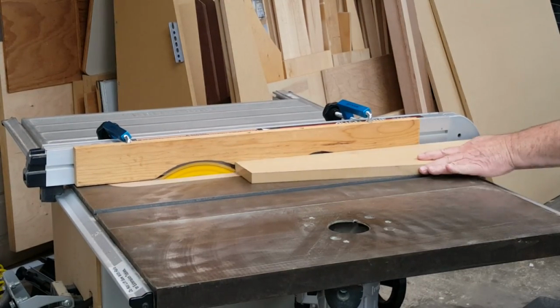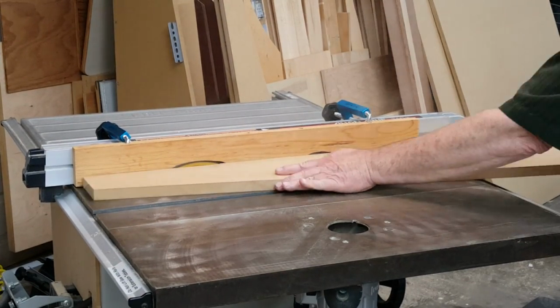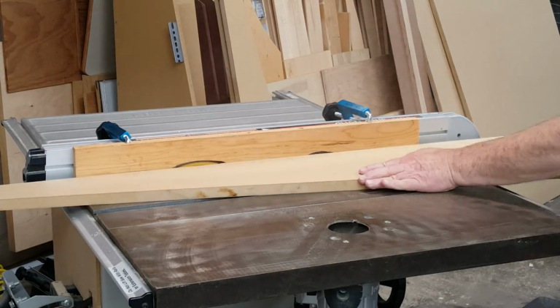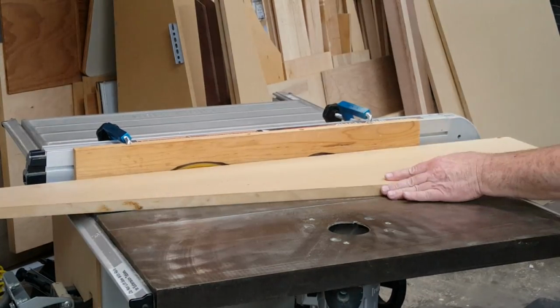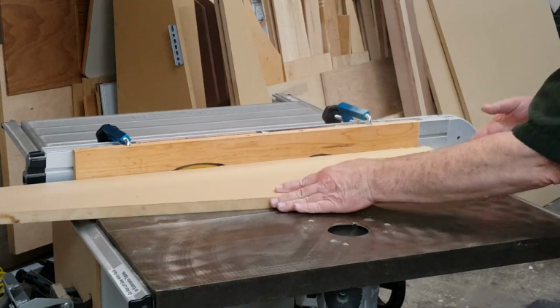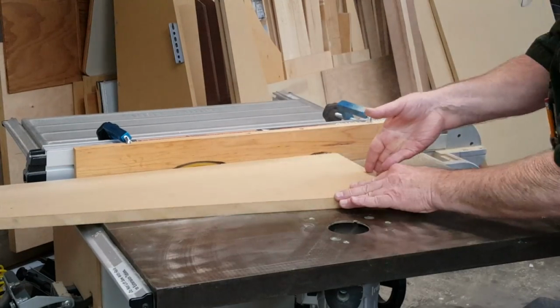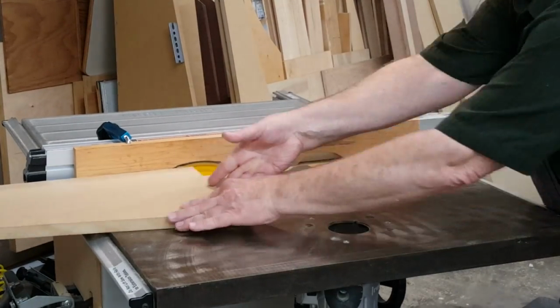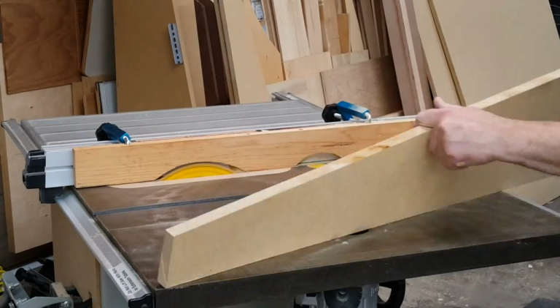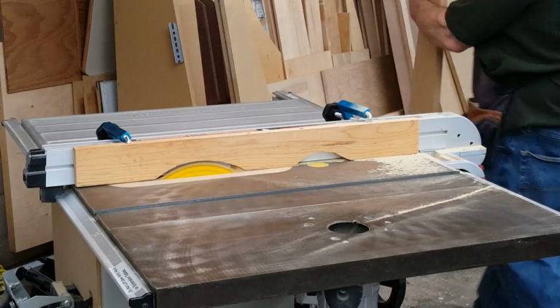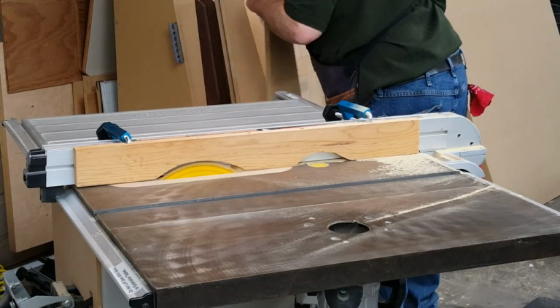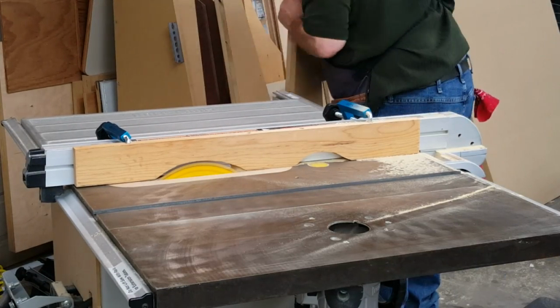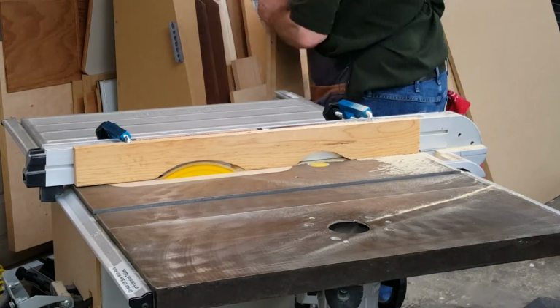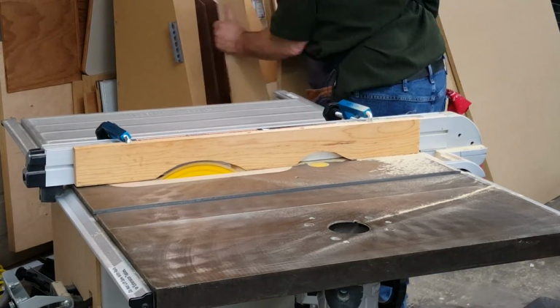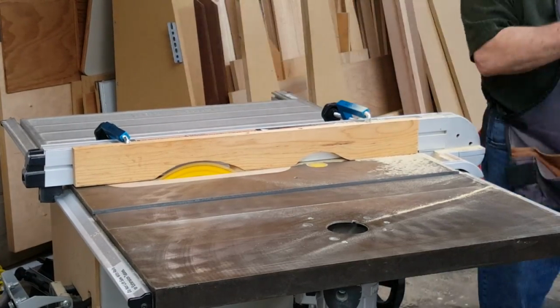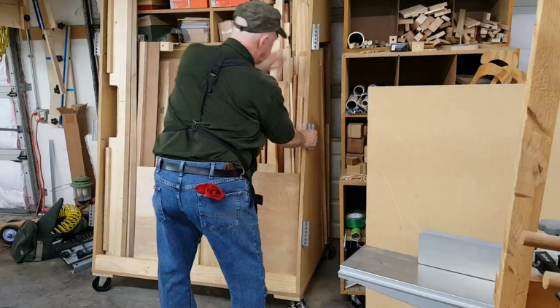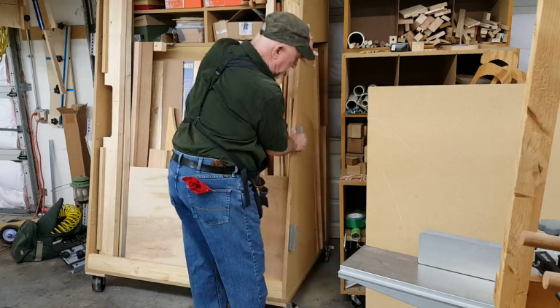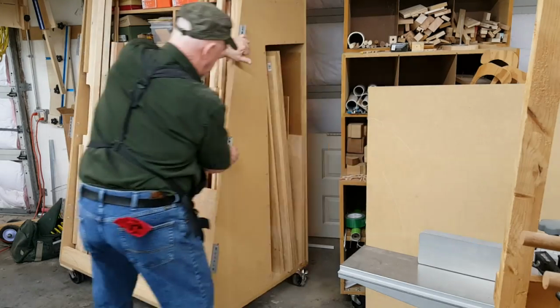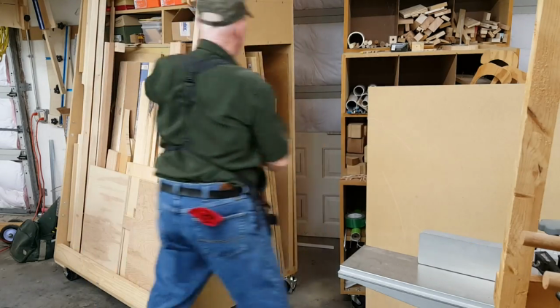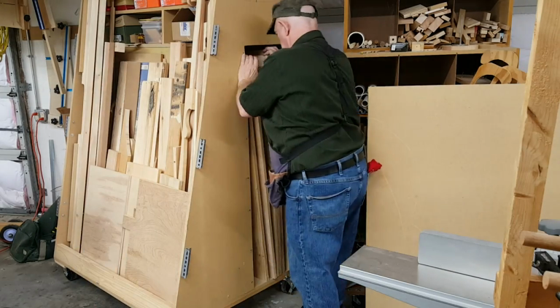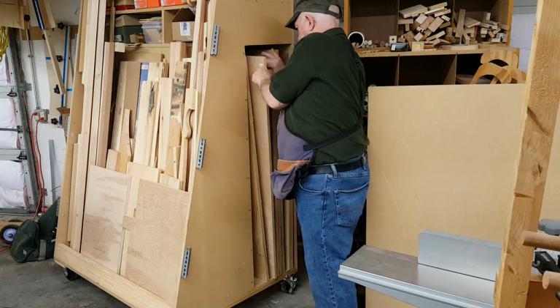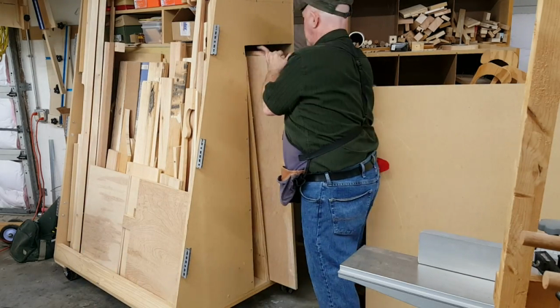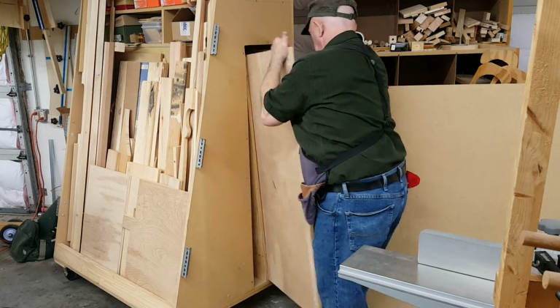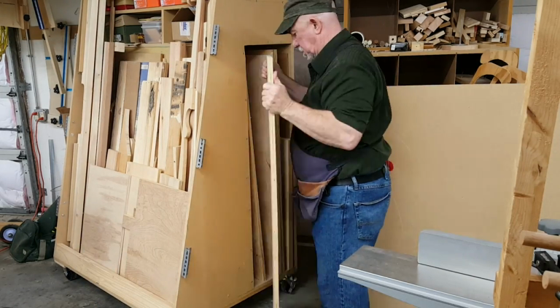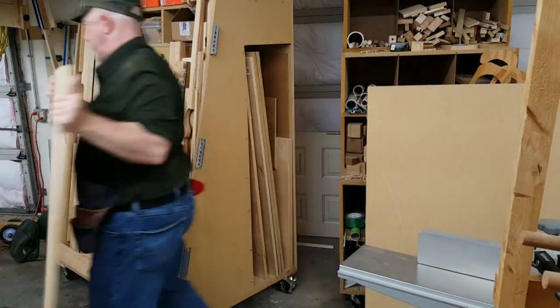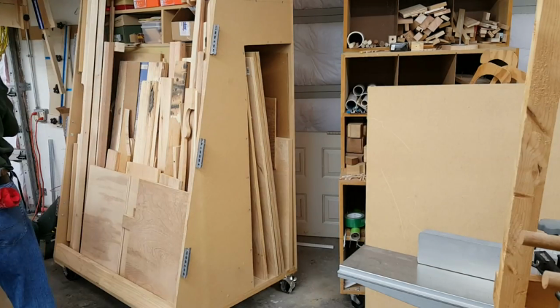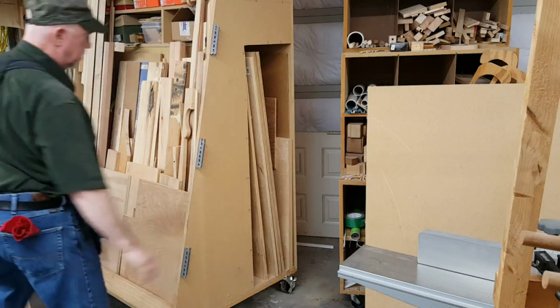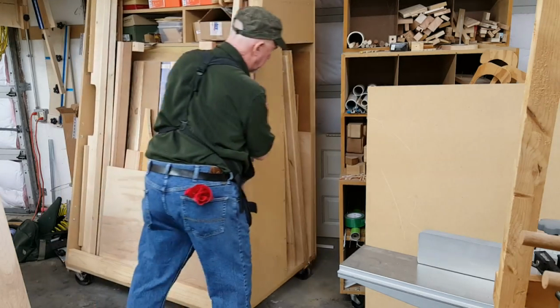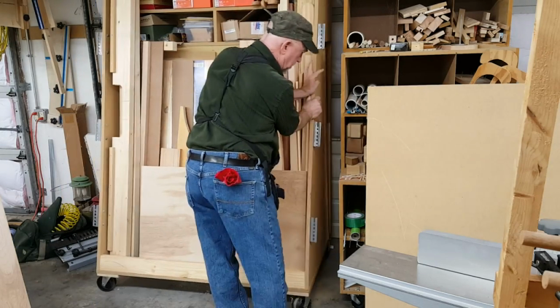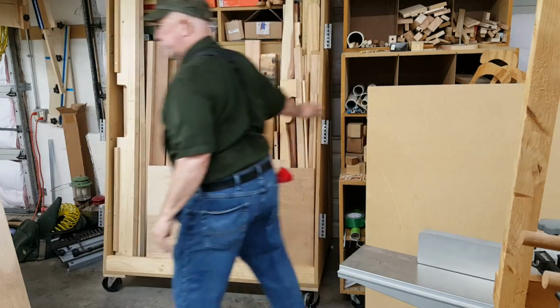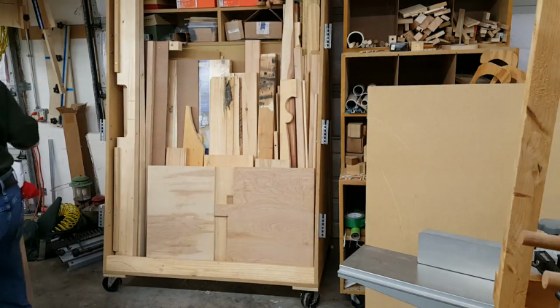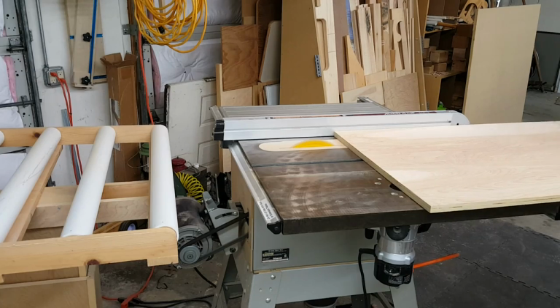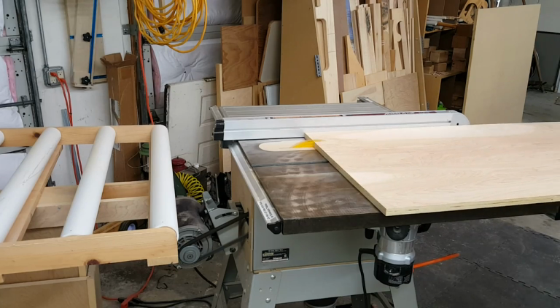I had tried to use my new taper cutting jig for this, but these pieces were just too big for it, so I did them freehand on the table saw. I don't recommend this — in fact, I counter-recommend it. Don't do it. Get out your saw horses and do it with your skill saw on a guide, like I didn't.